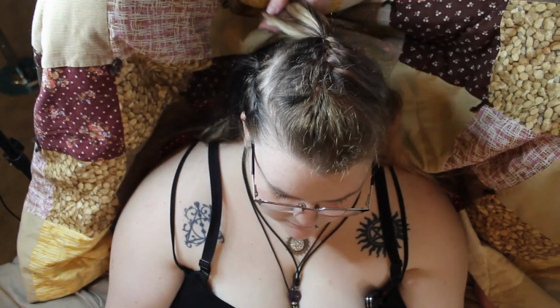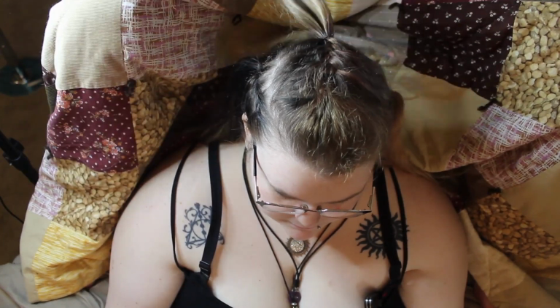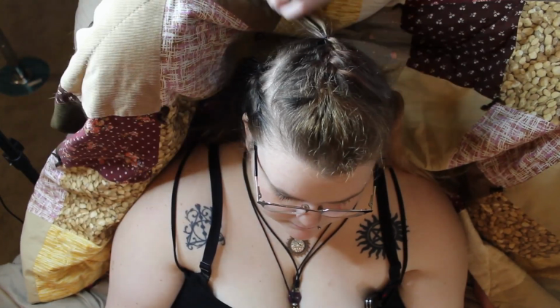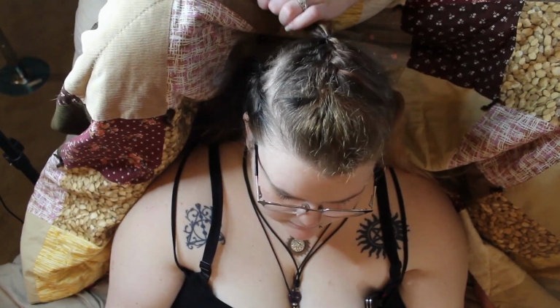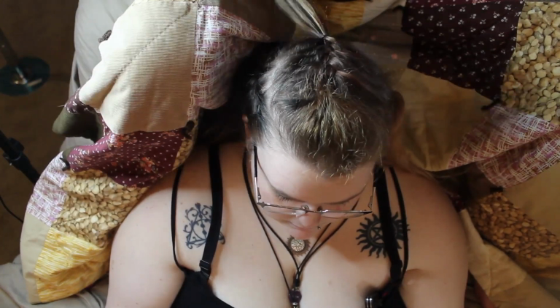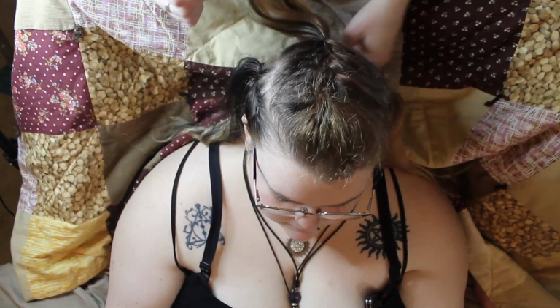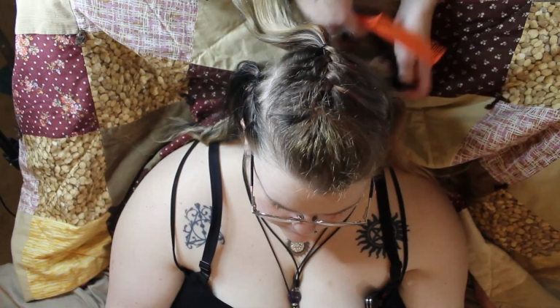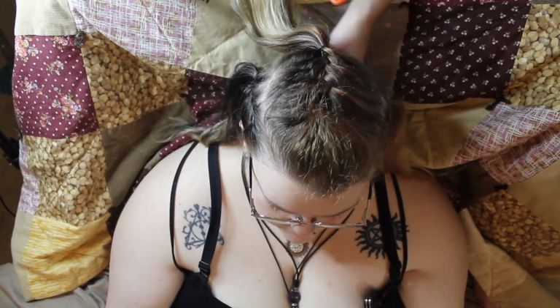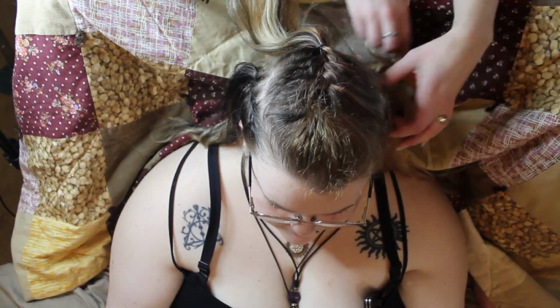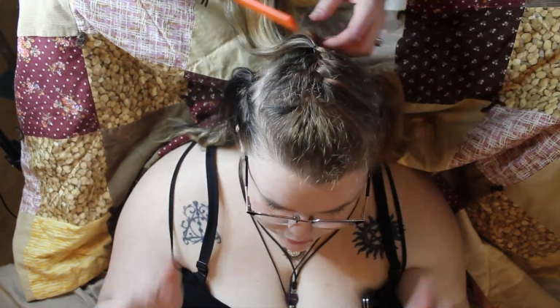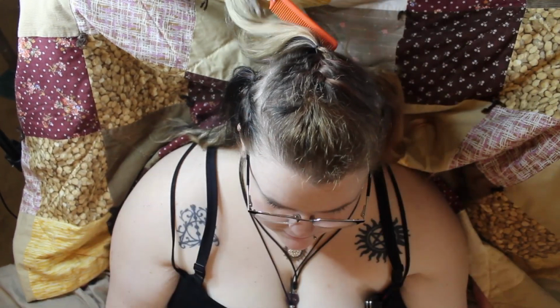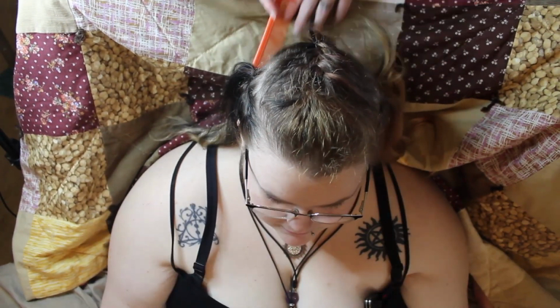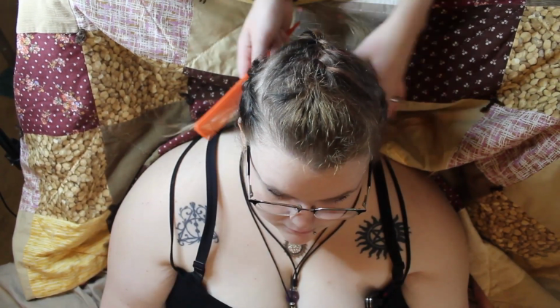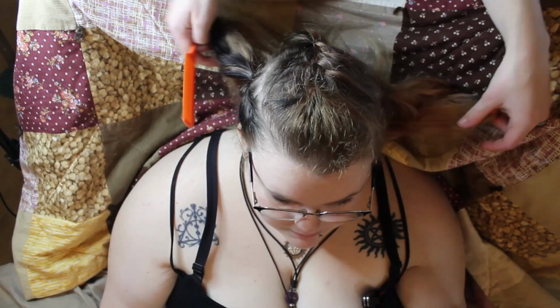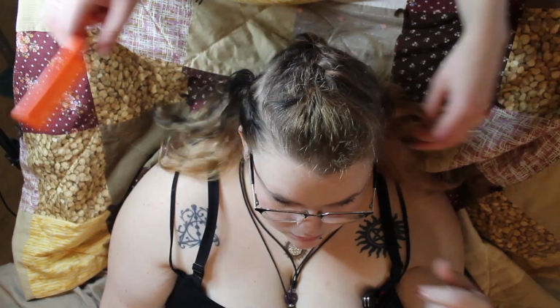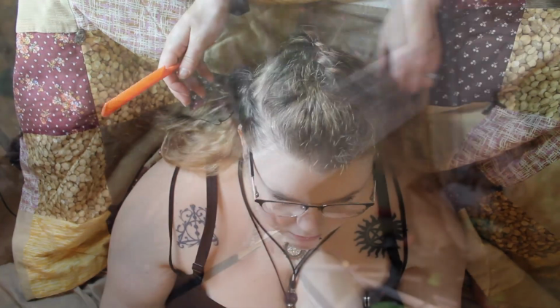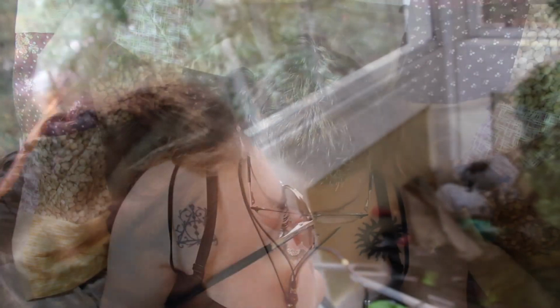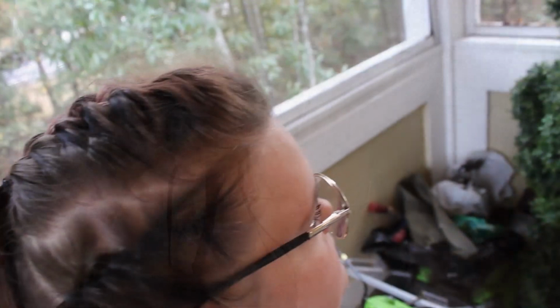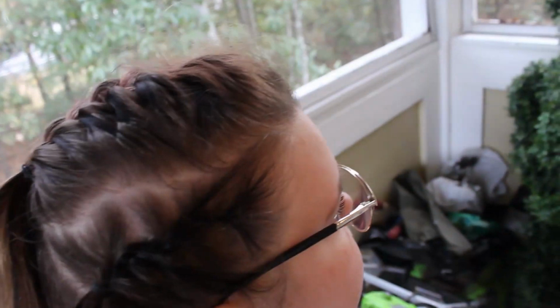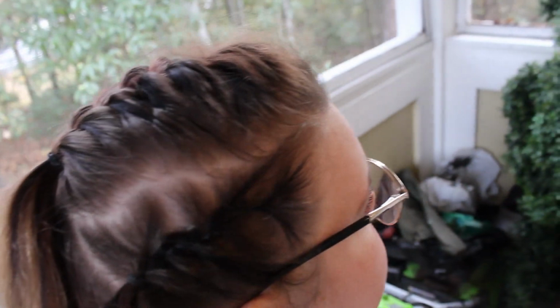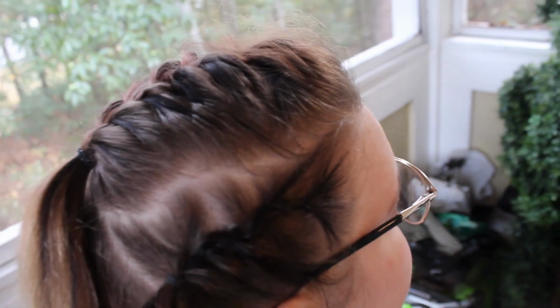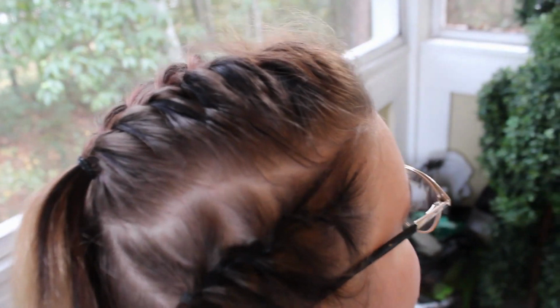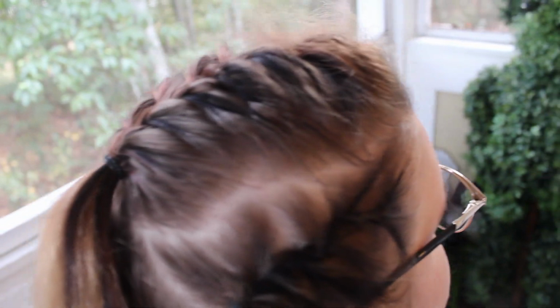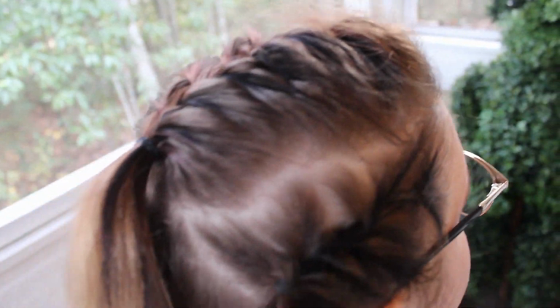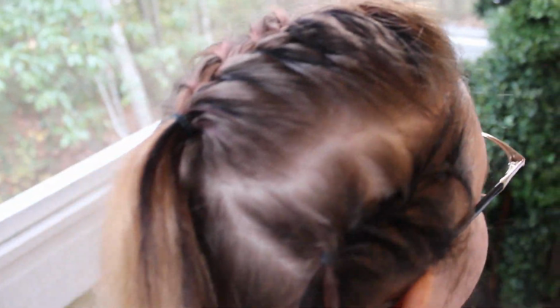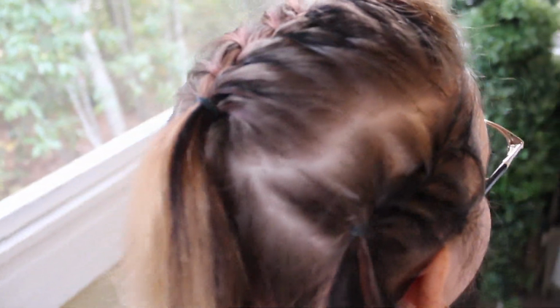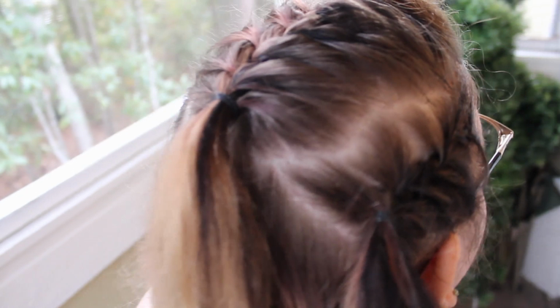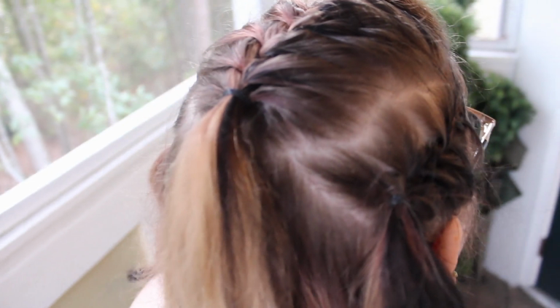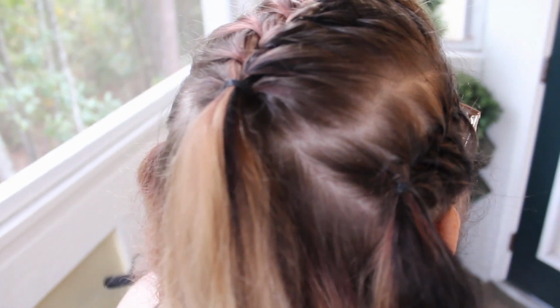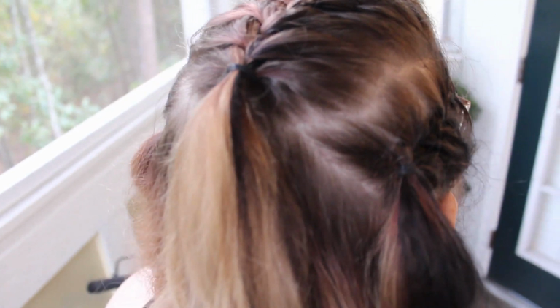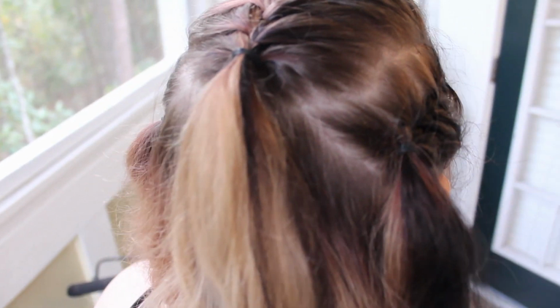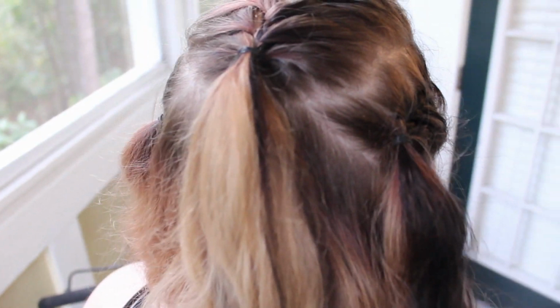Once you put in that last hair tie, fluff out the hair and admire your work. This is how Sam's came out. I just love all of the colors that she has in her hair because they mesh really well in the braids and they make a cool effect.